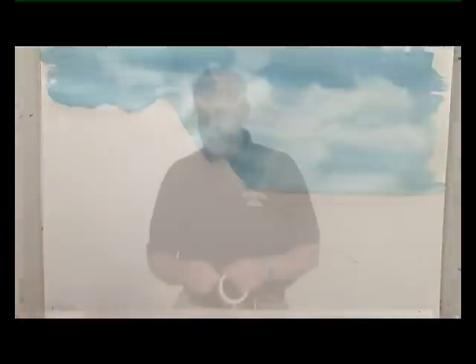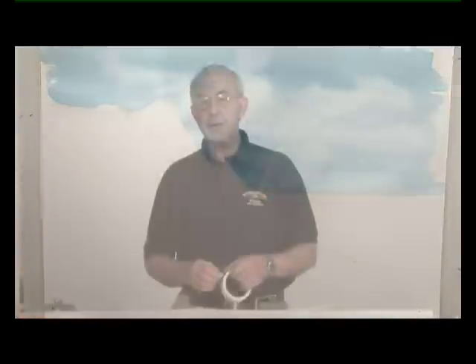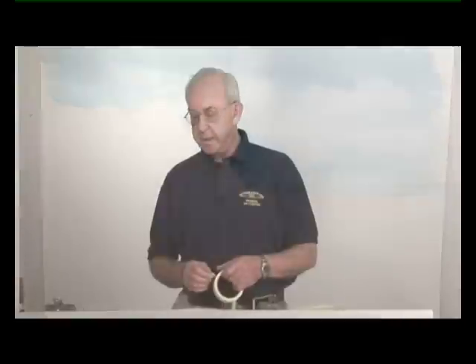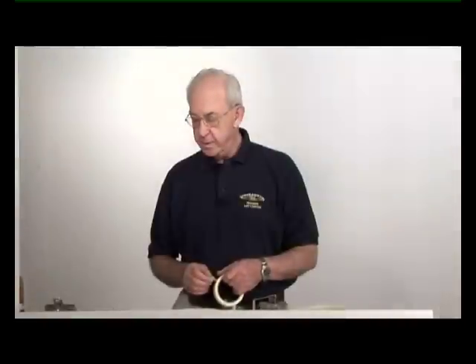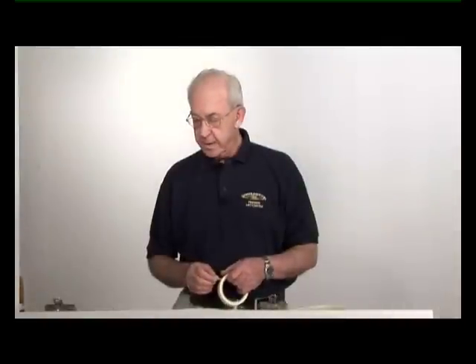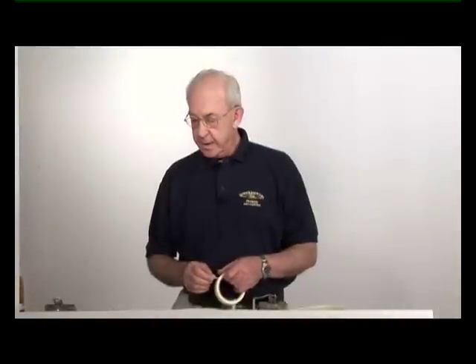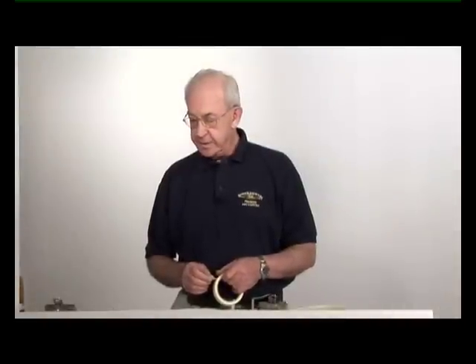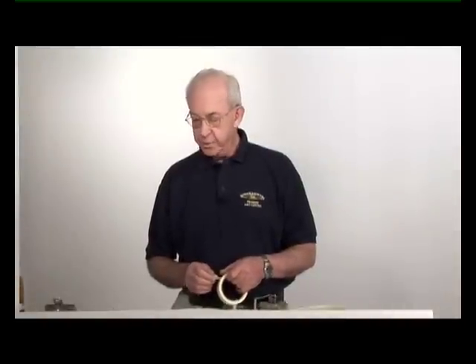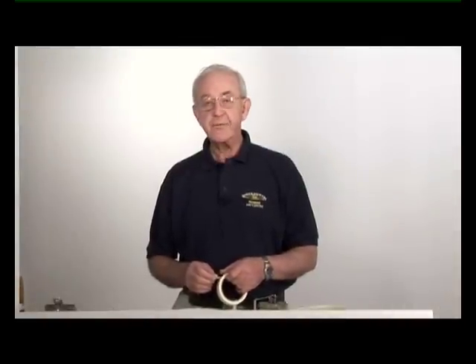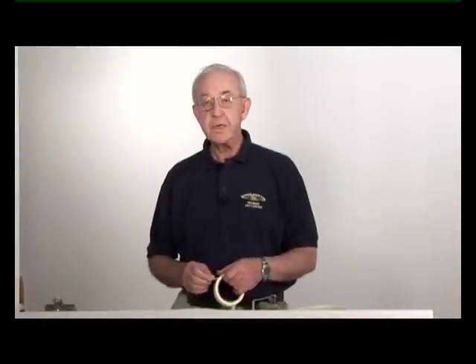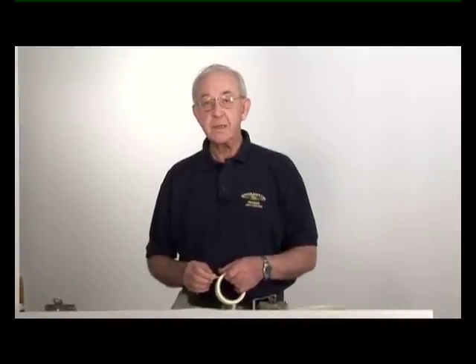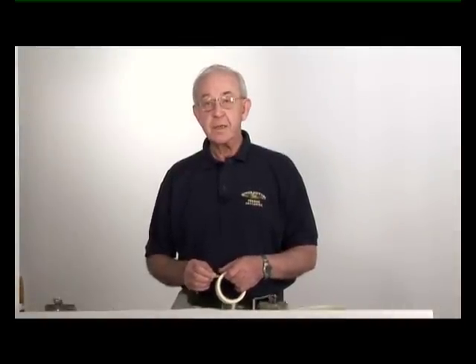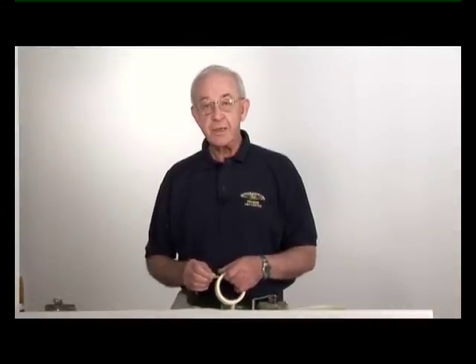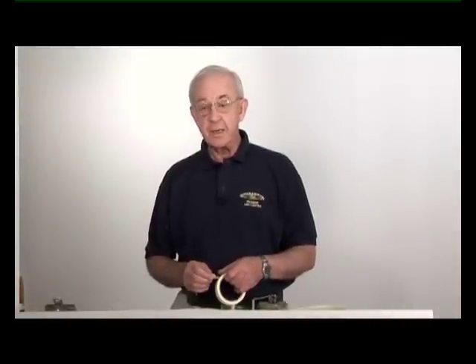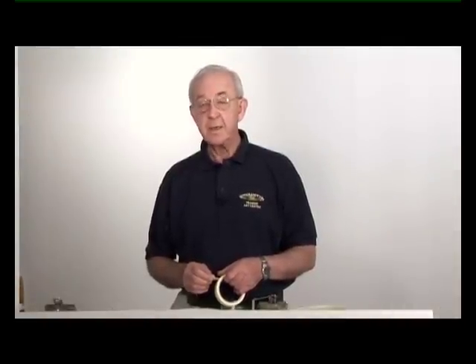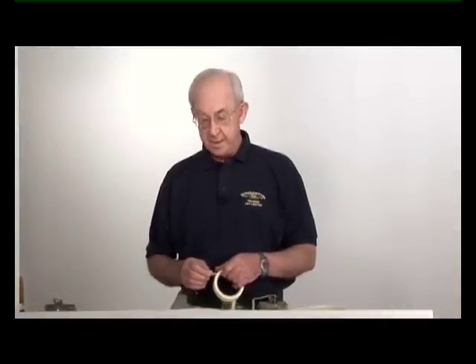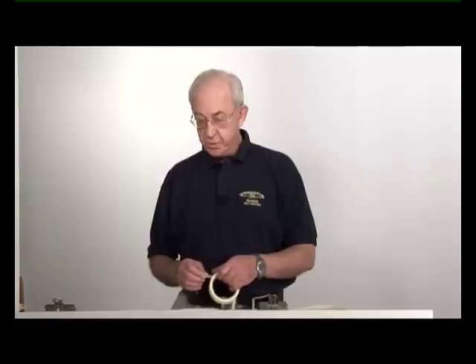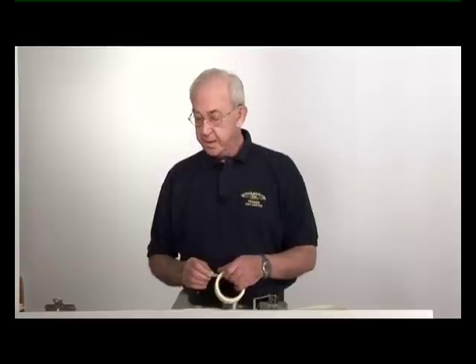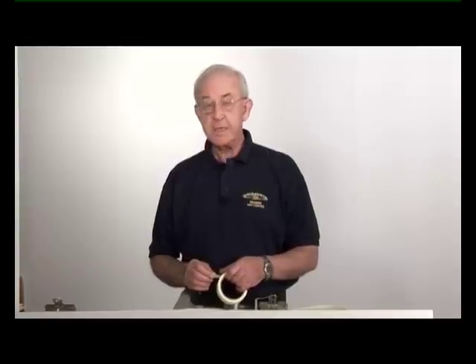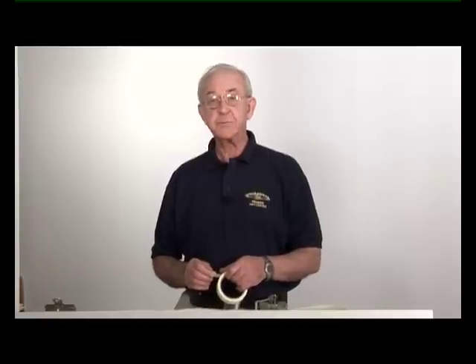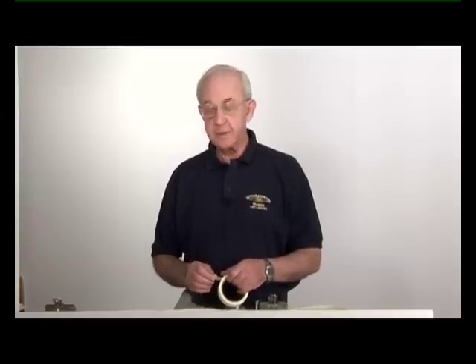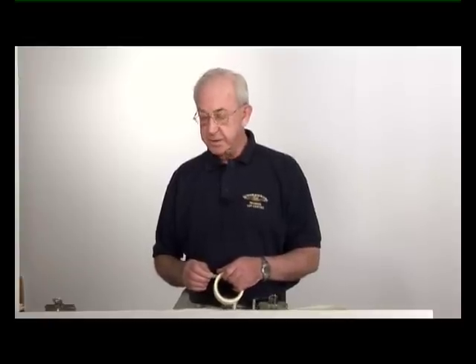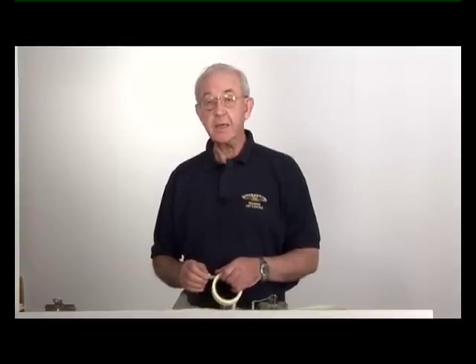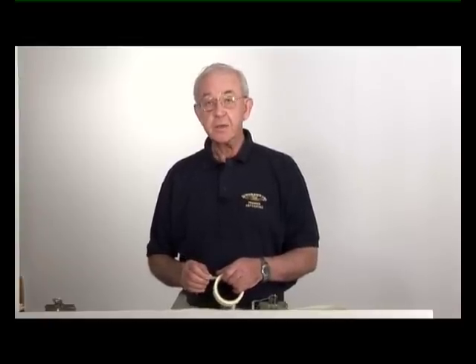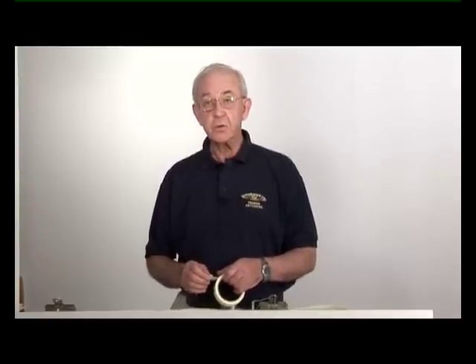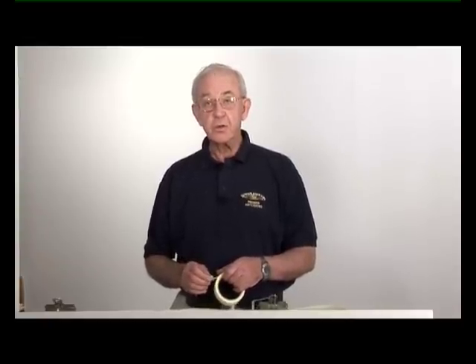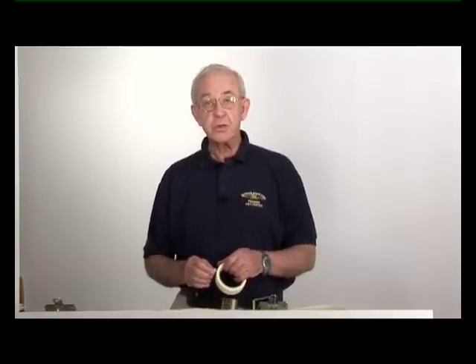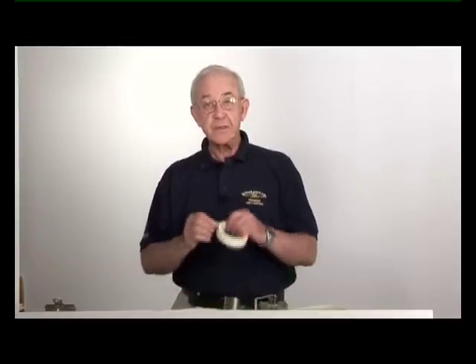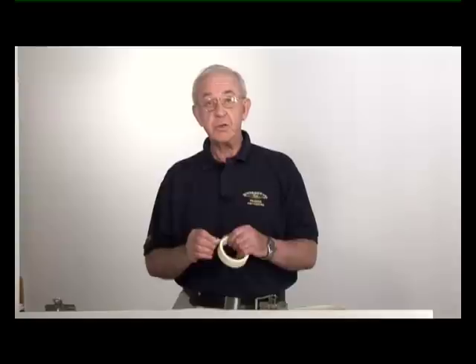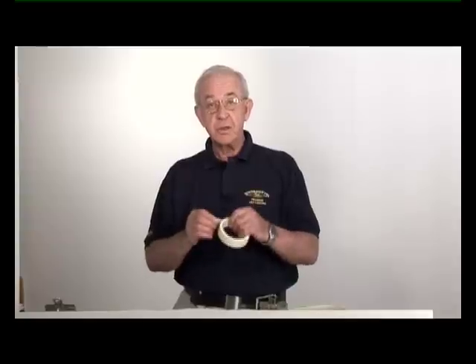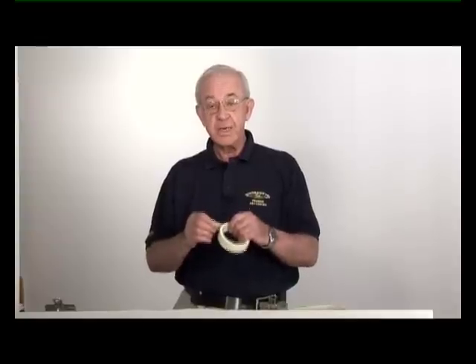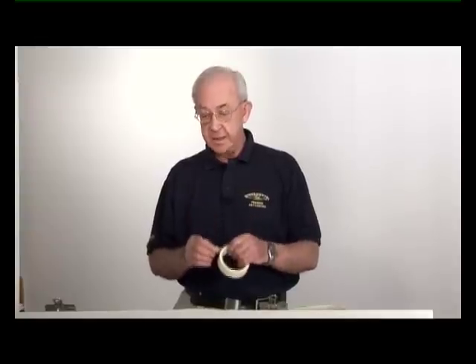I'm going to paint the sea now, and it's important to have the horizon as a straight line. So many seascapes are spoiled because this isn't done. So in order to achieve this I'm going to use some masking tape.